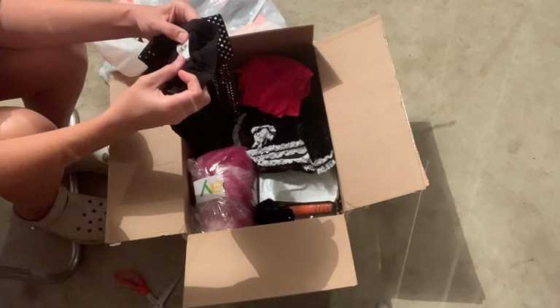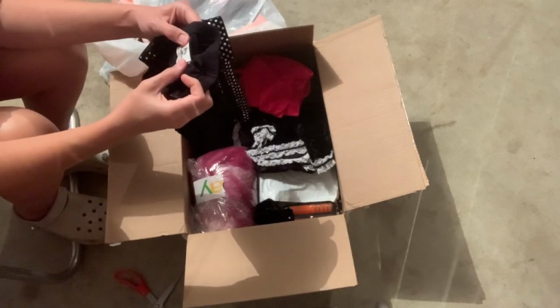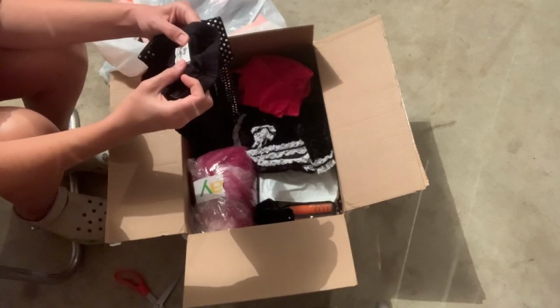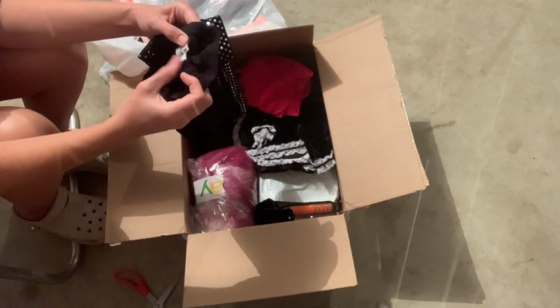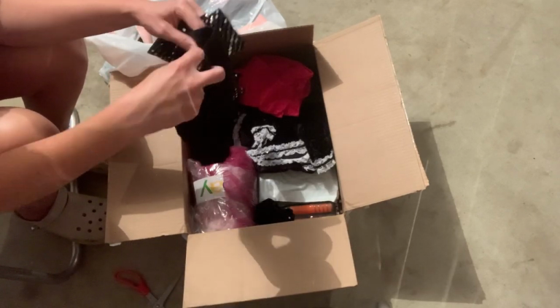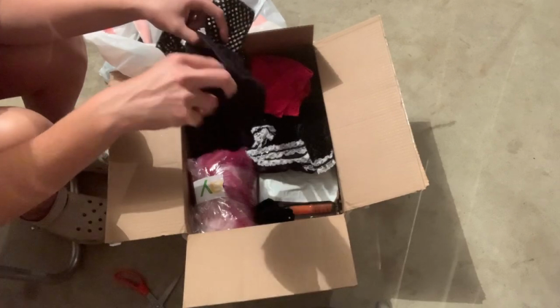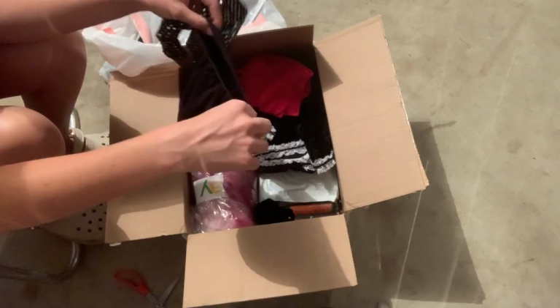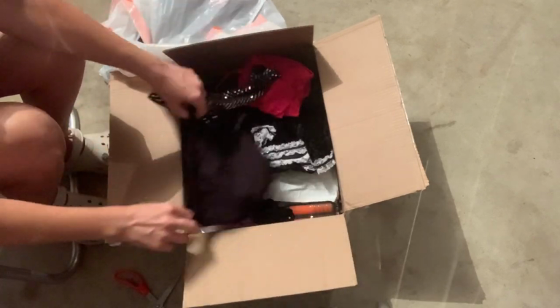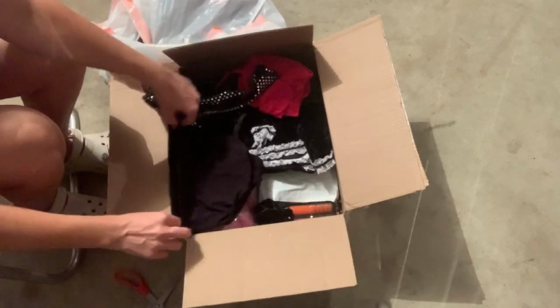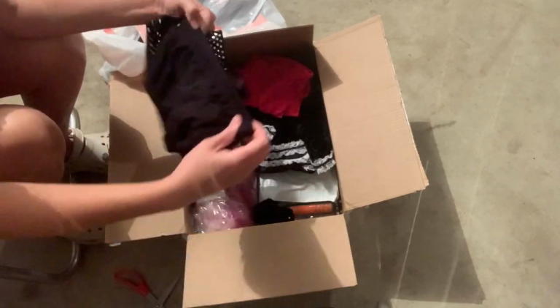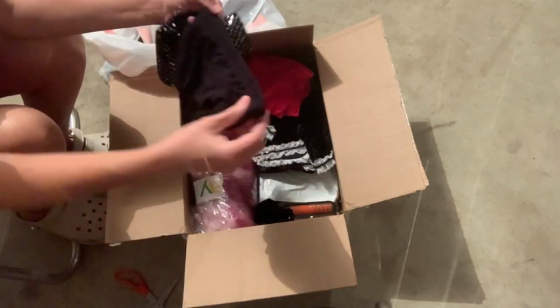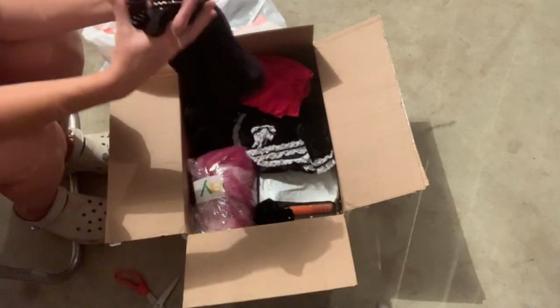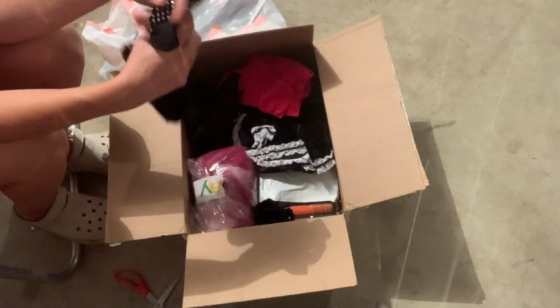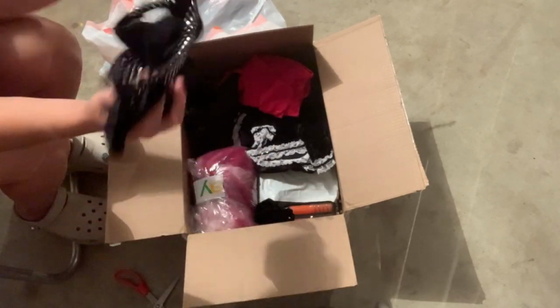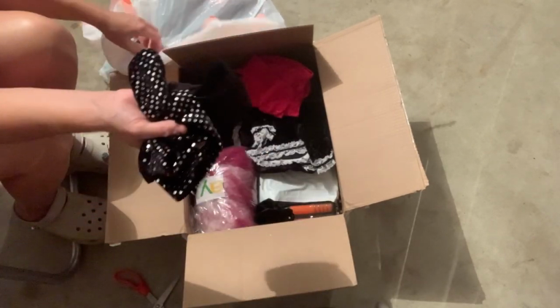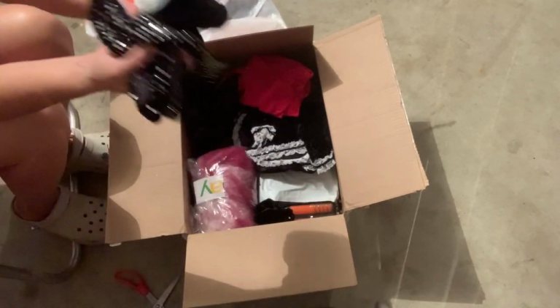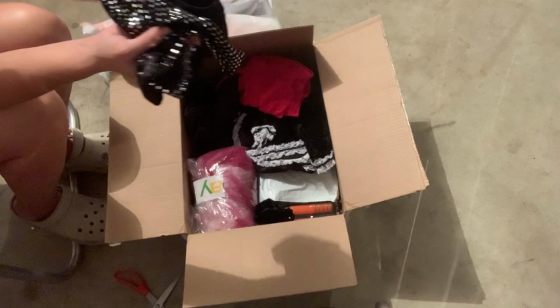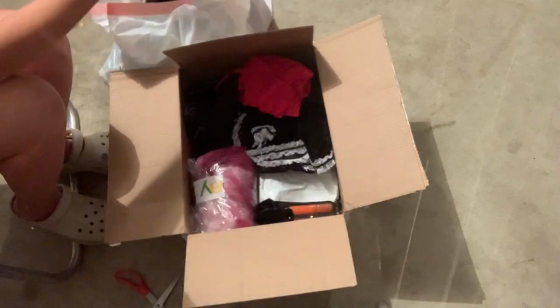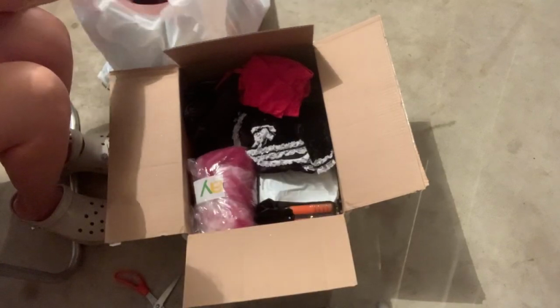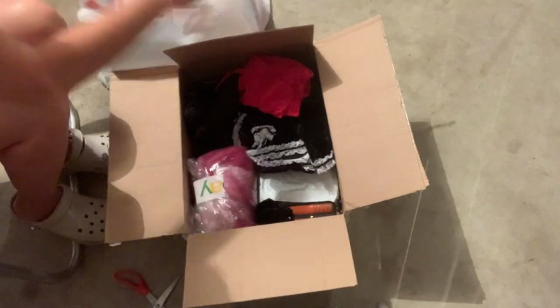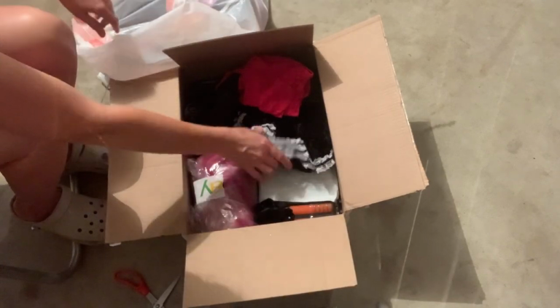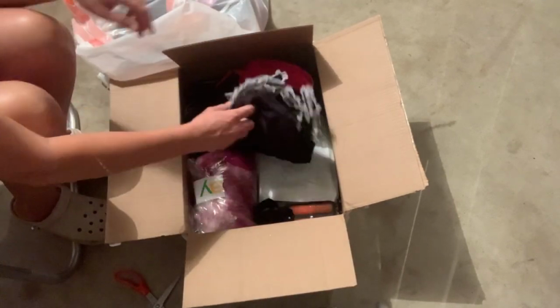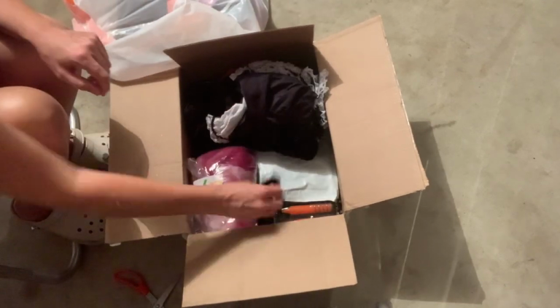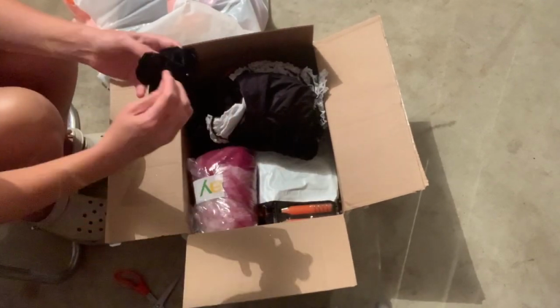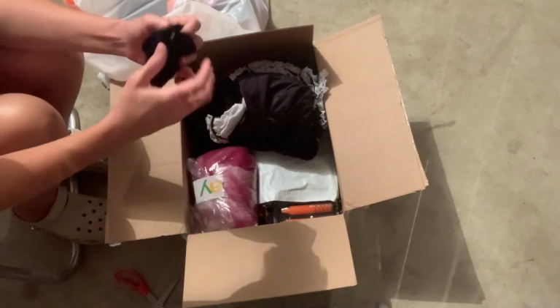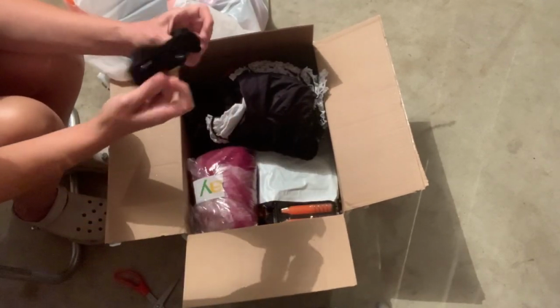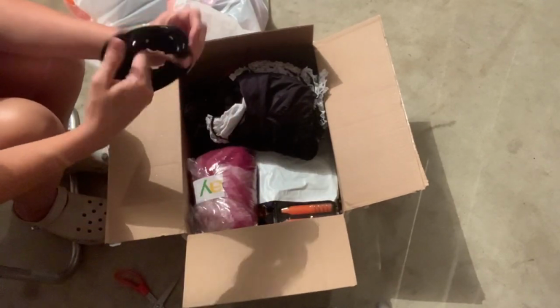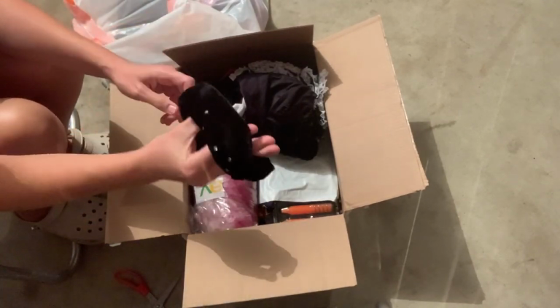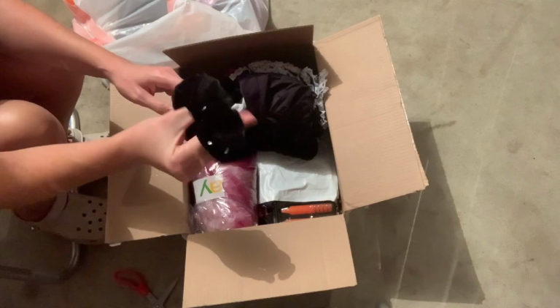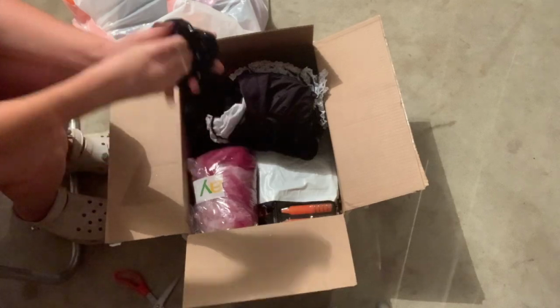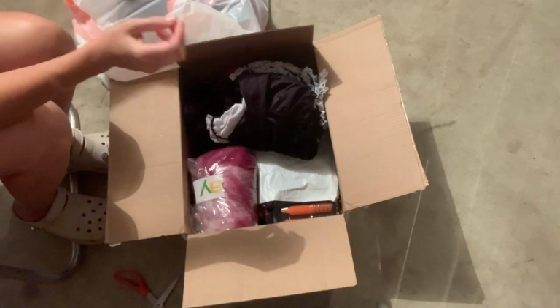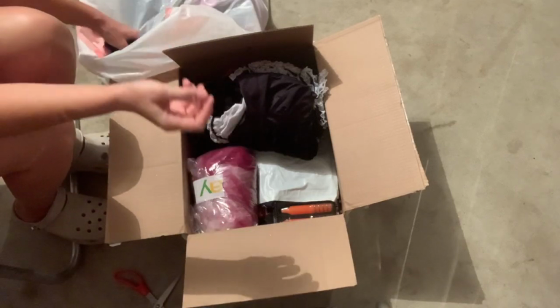This says Body Wrappers. Again, they look brand new — you can tell when things have been washed, and this doesn't seem like it's been washed. Here's a little scrunchie hair thing.